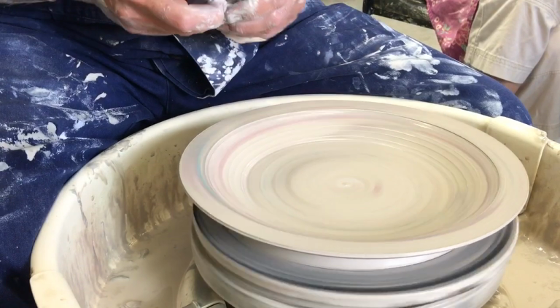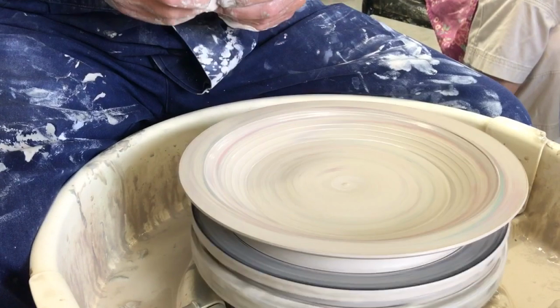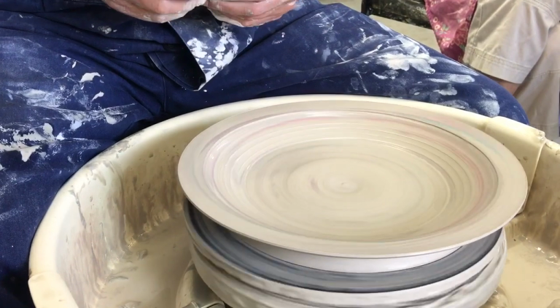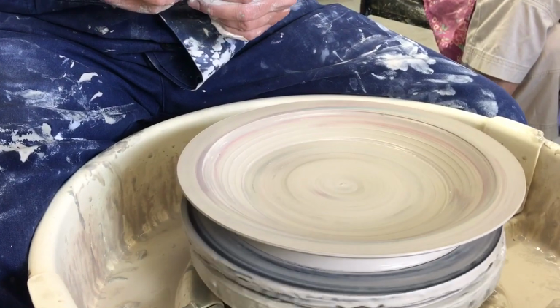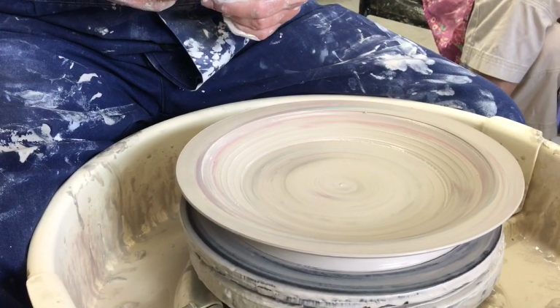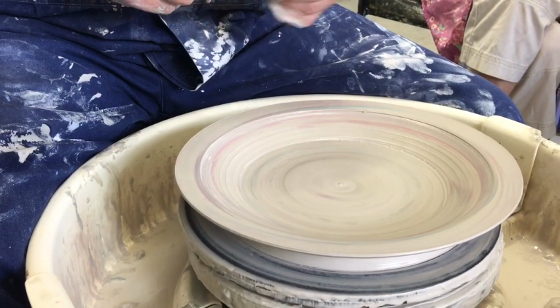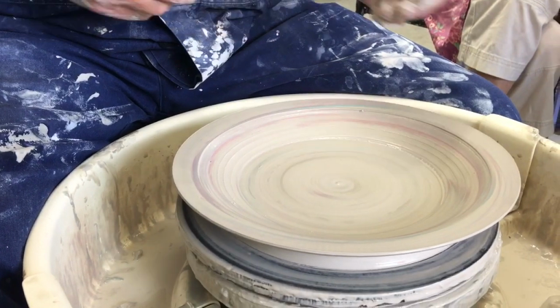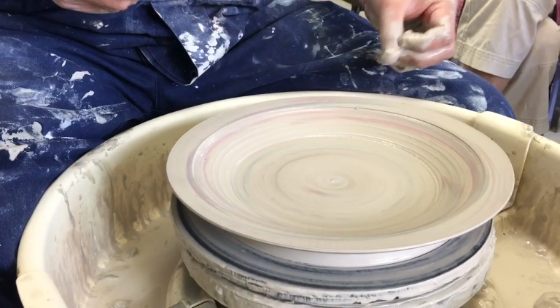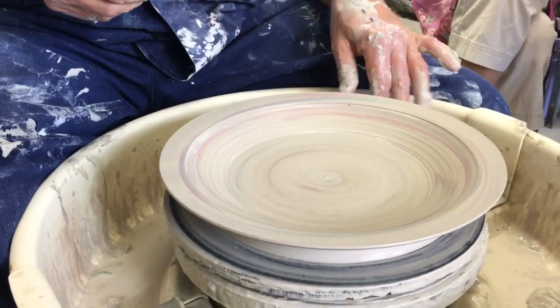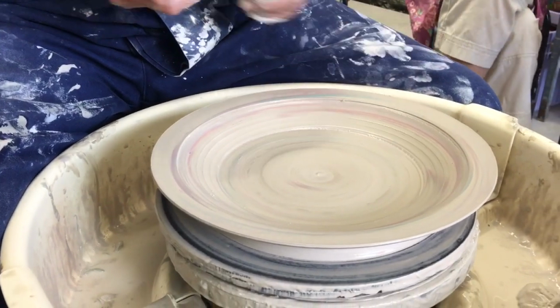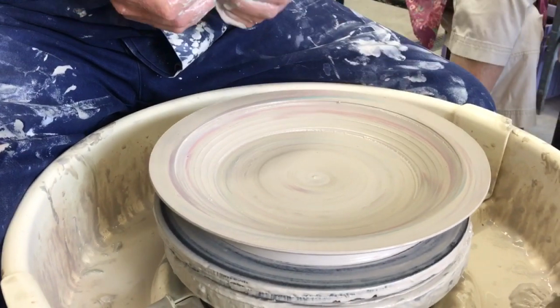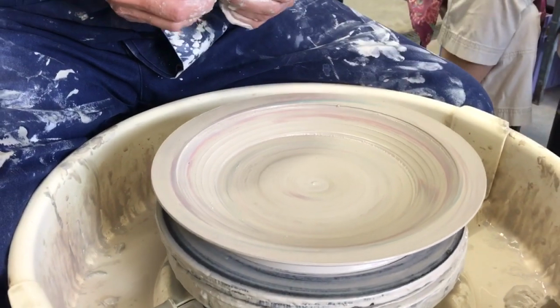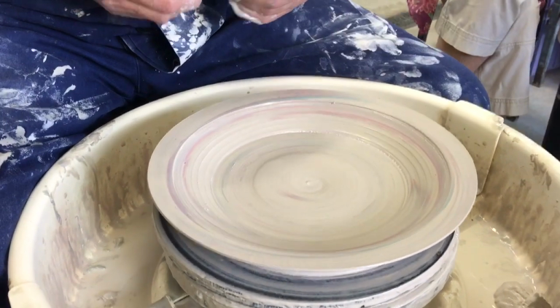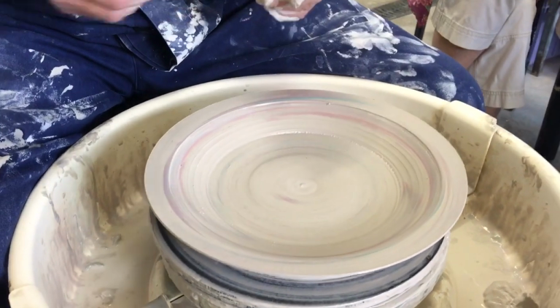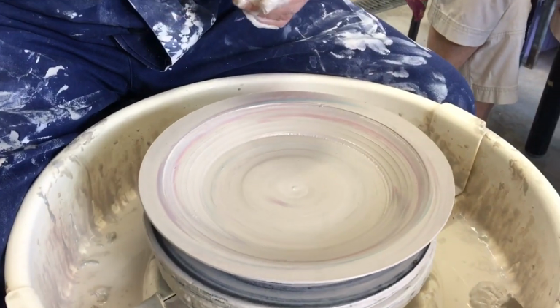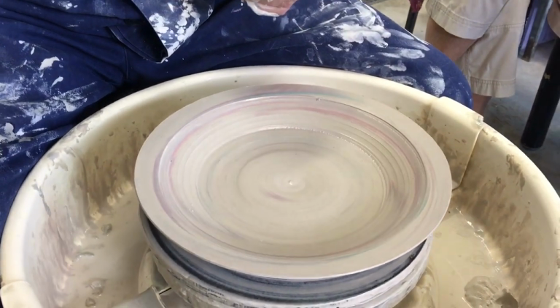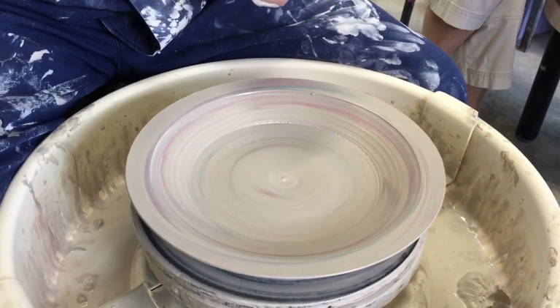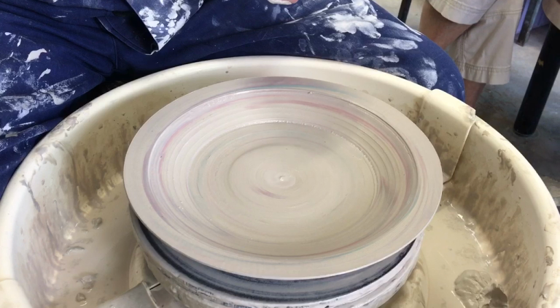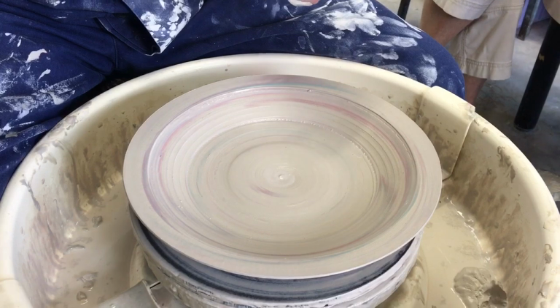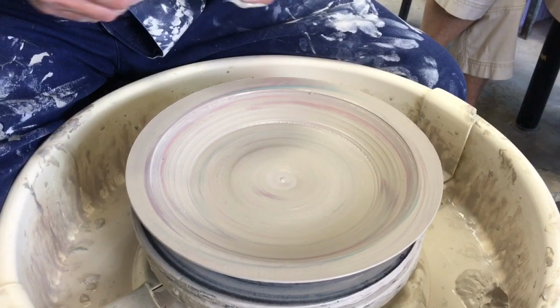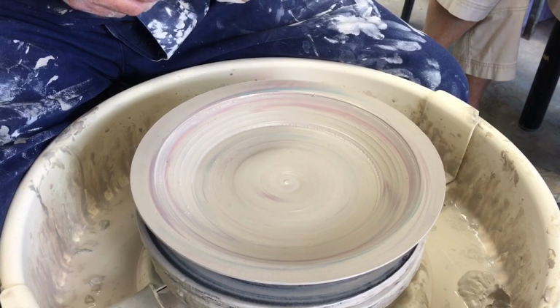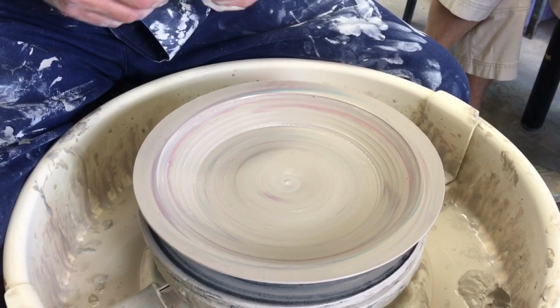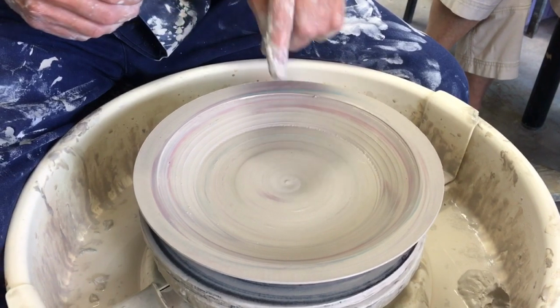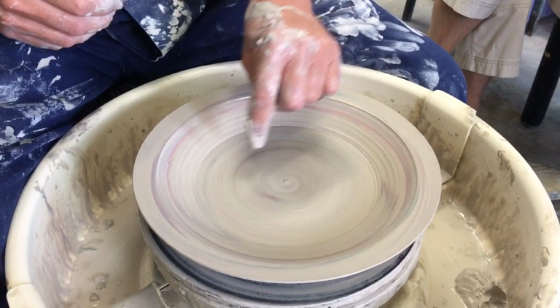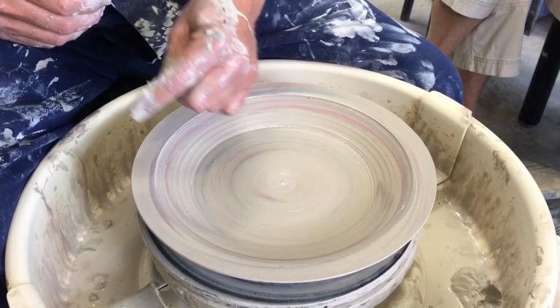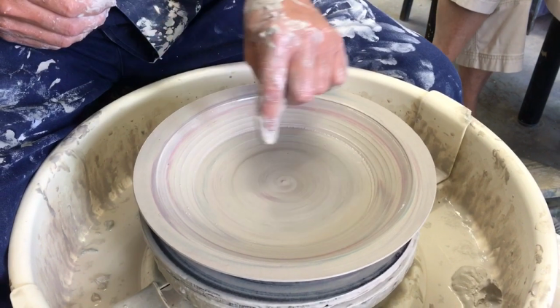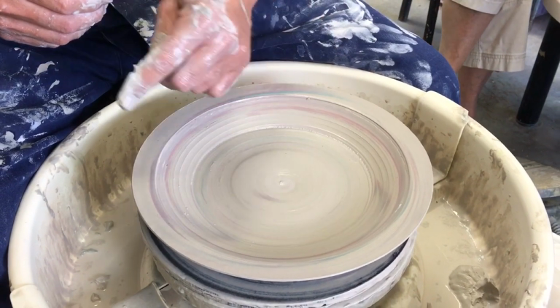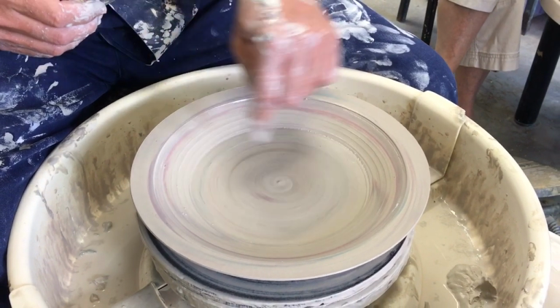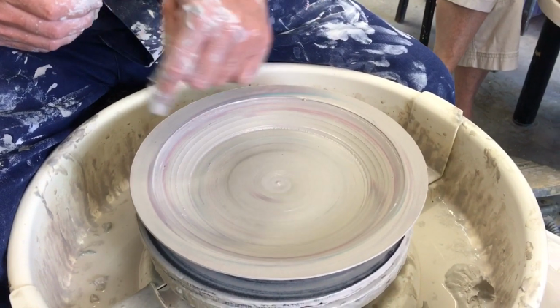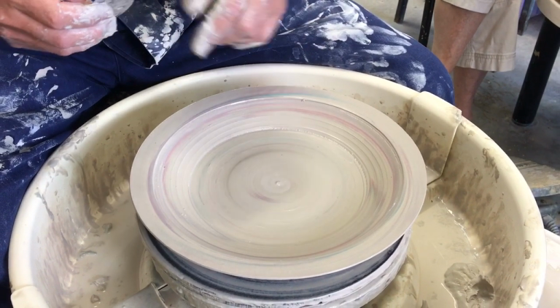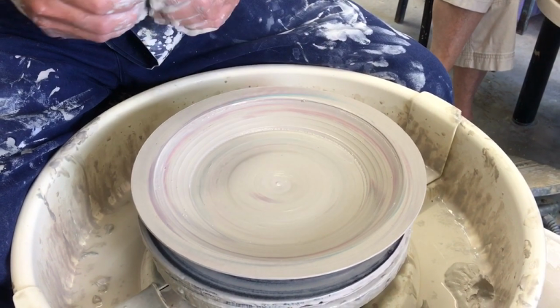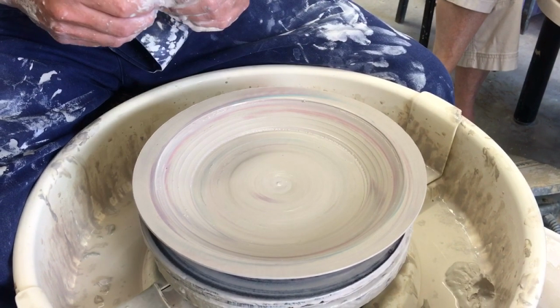Hopefully the colour will be on the inside and not on the outside. And when I turn it — which I'll demonstrate later on — it'll become more obvious with the colour.